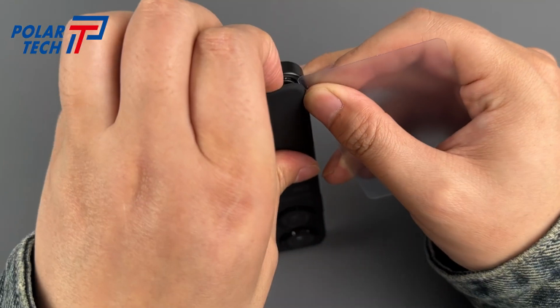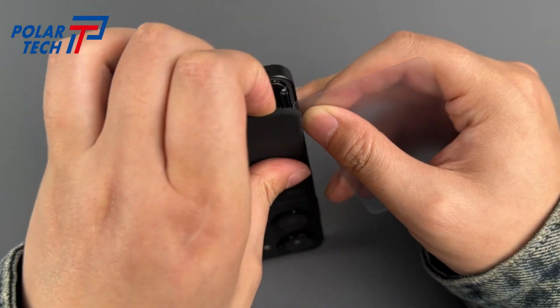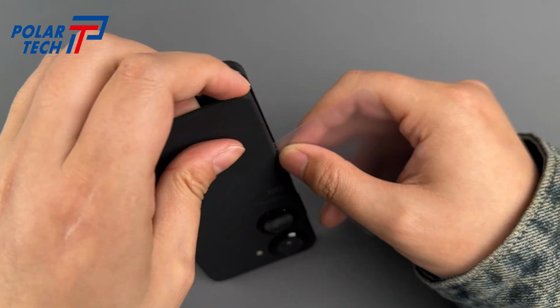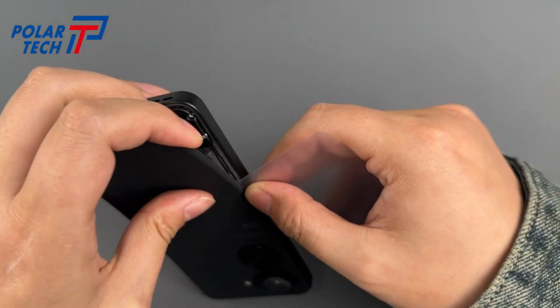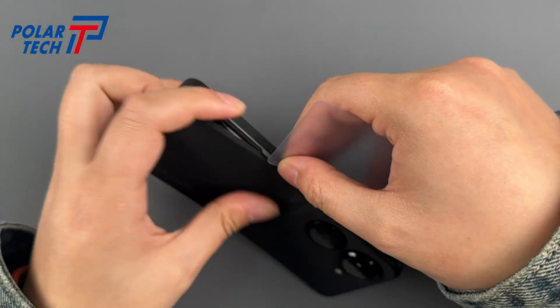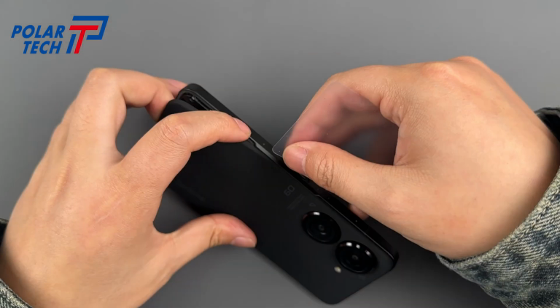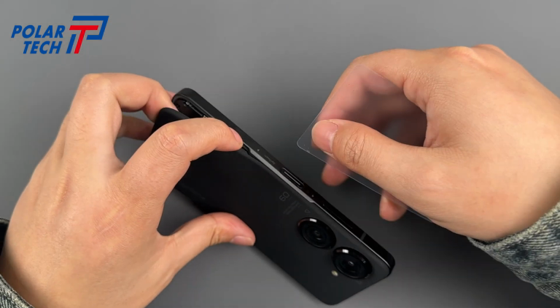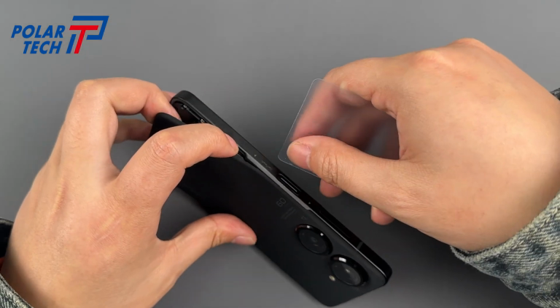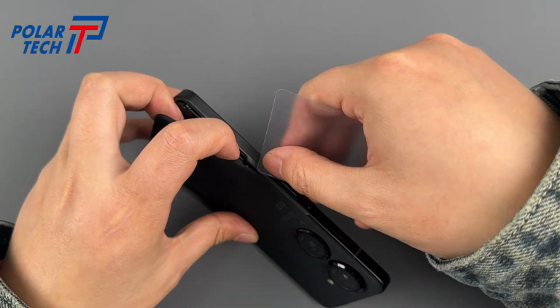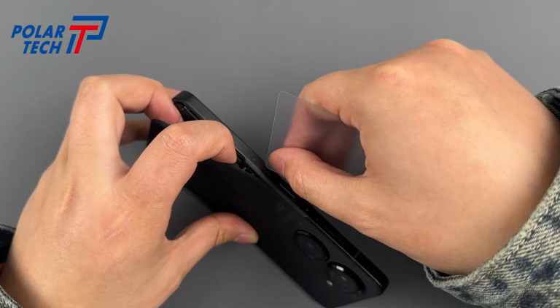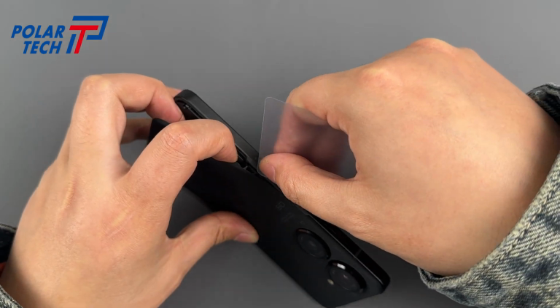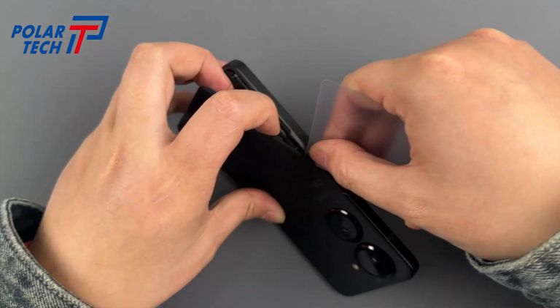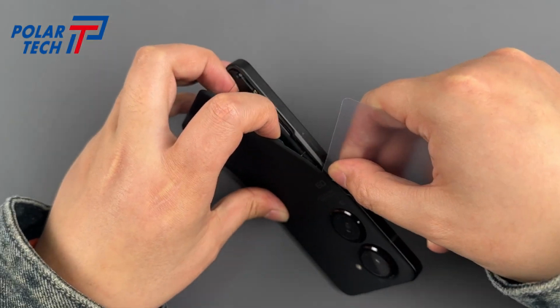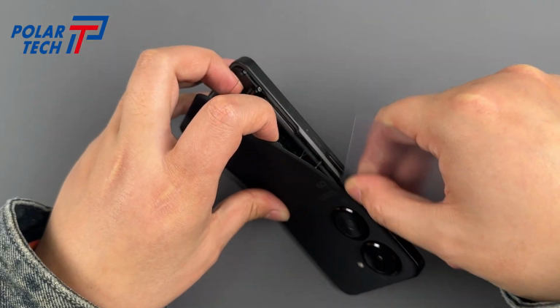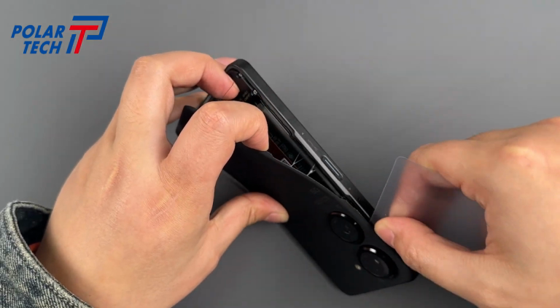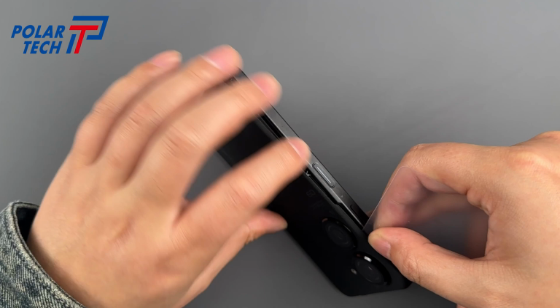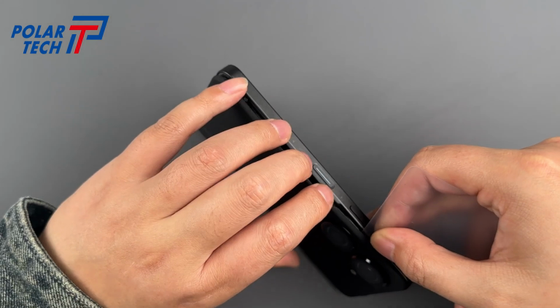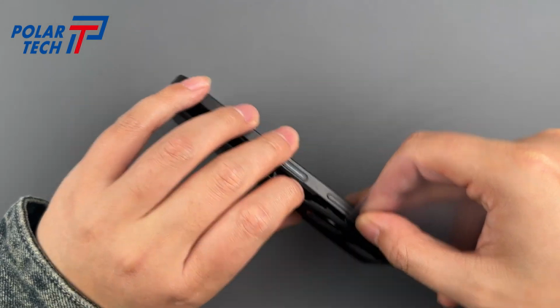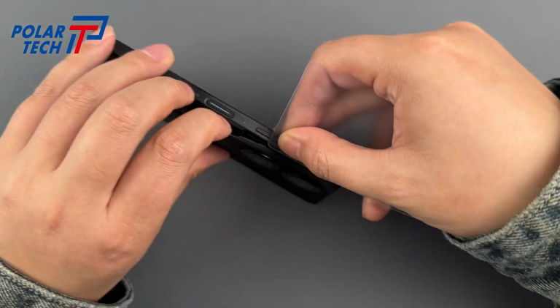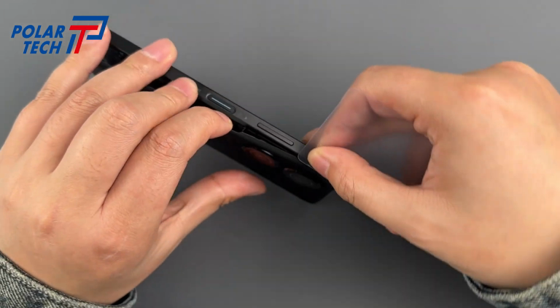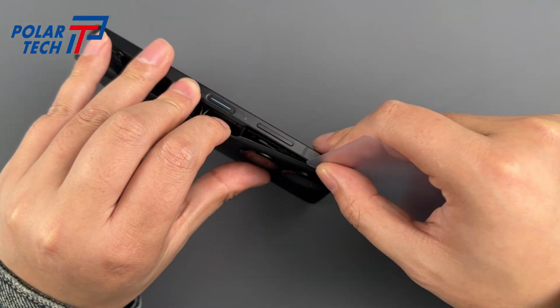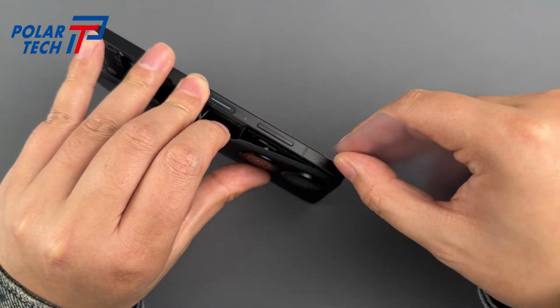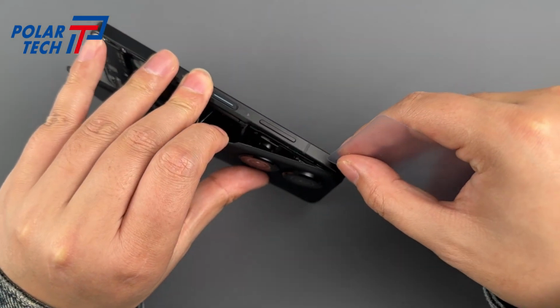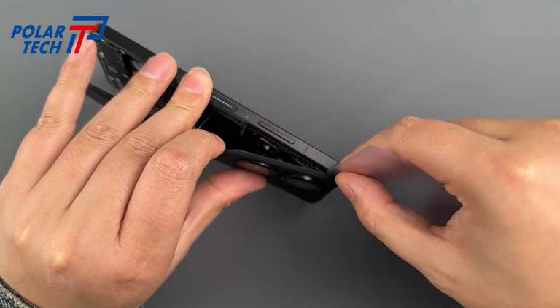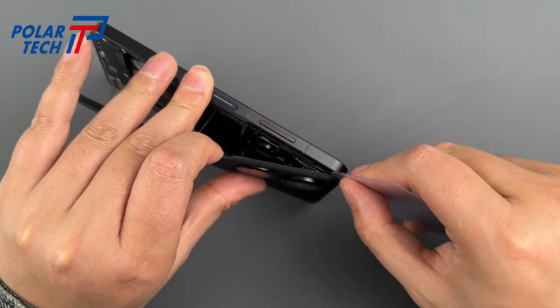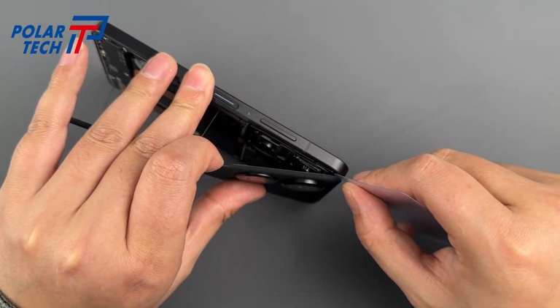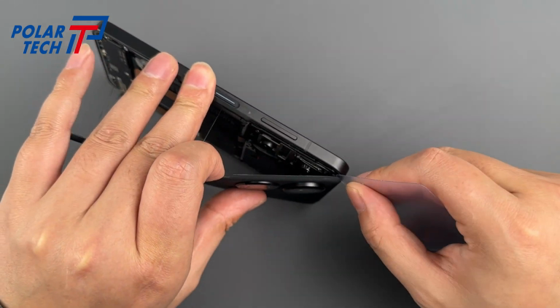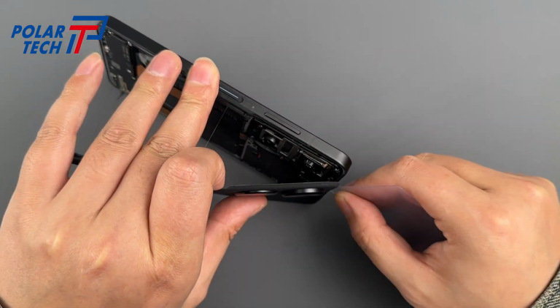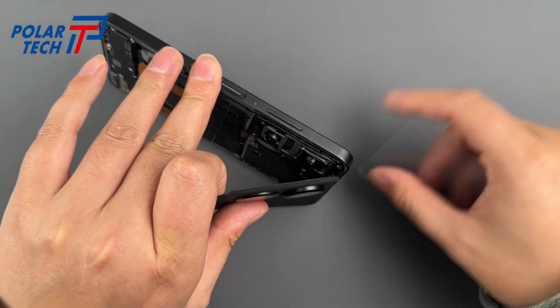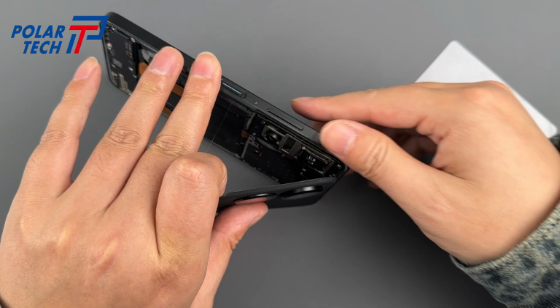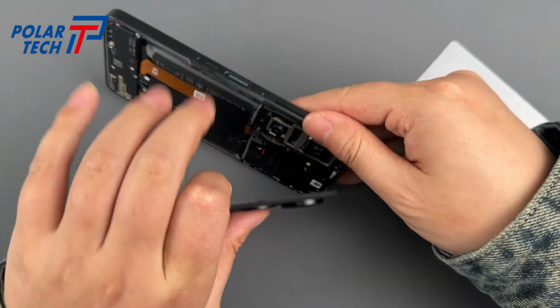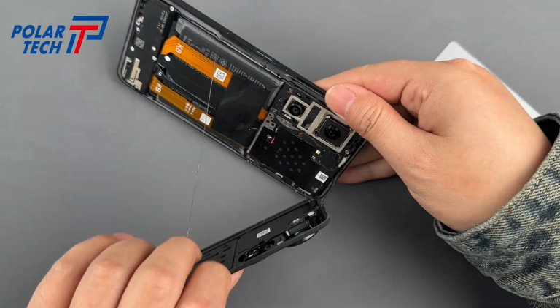Run the prying tool around the edges and the back cover will come off. If some areas are stubborn, don't force them — just apply a drop or two of alcohol and it will come off naturally.